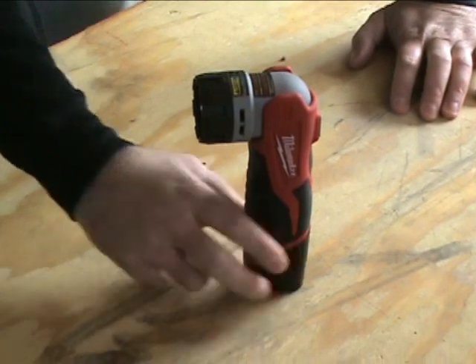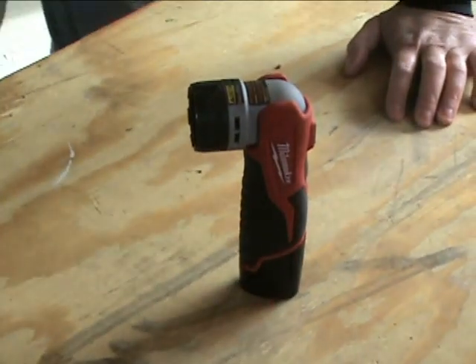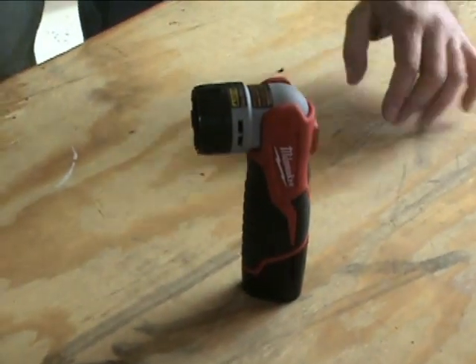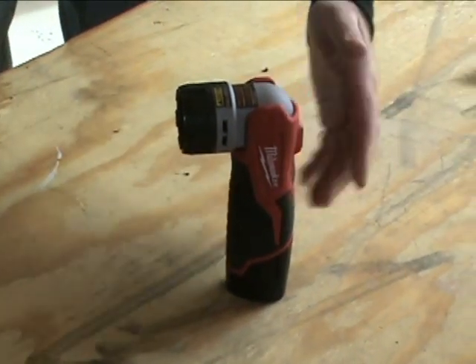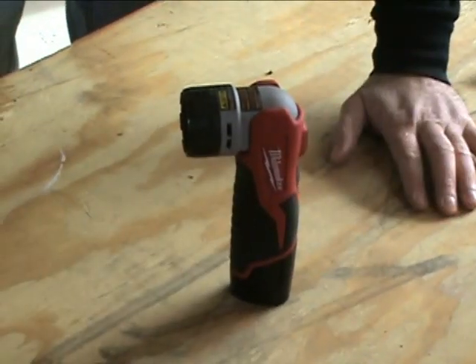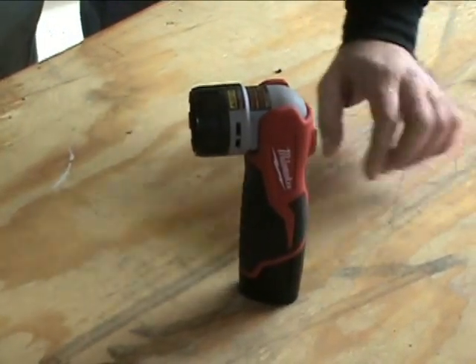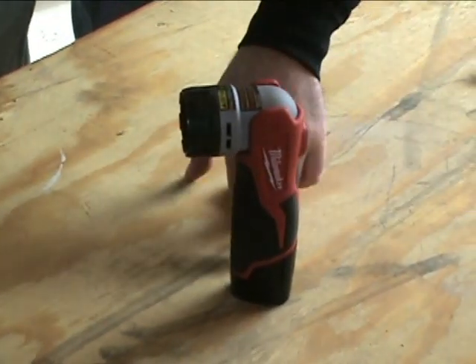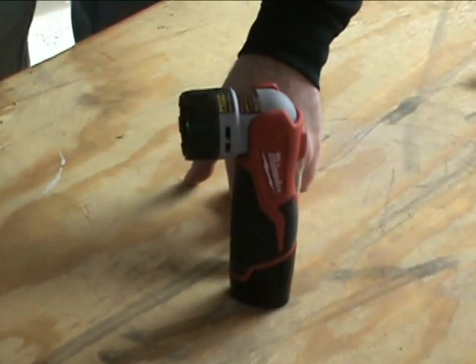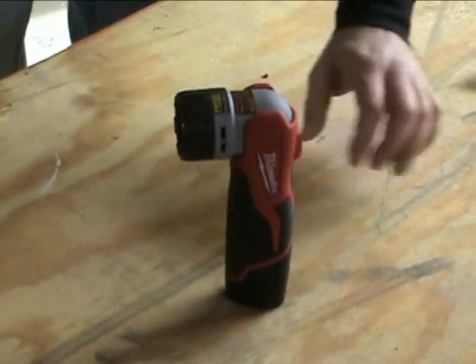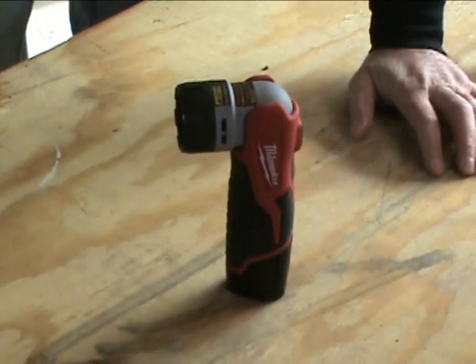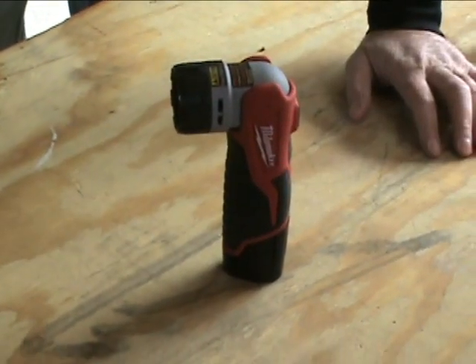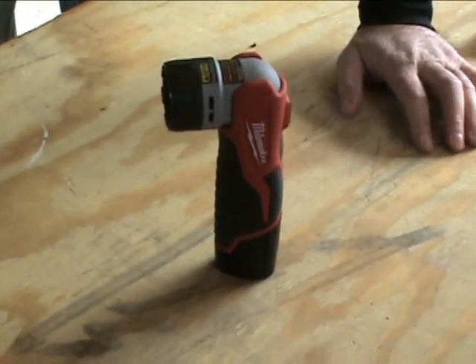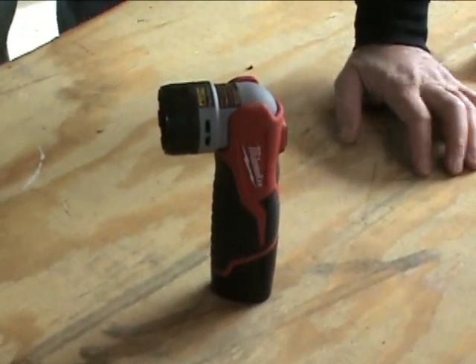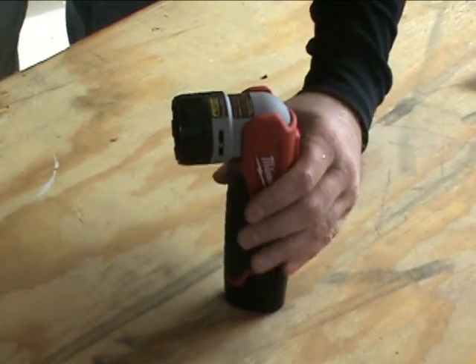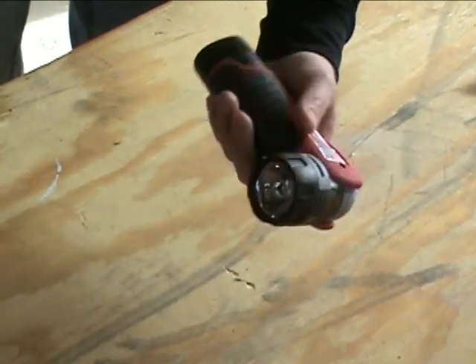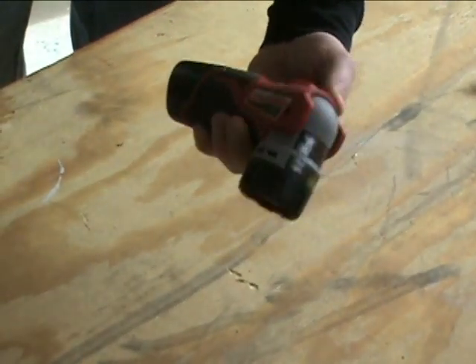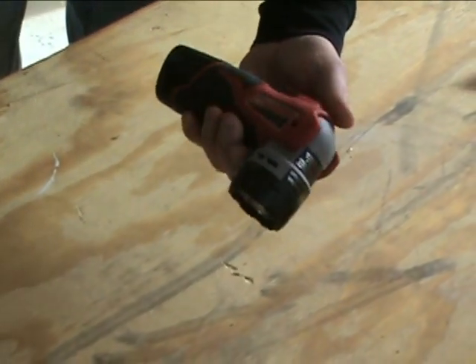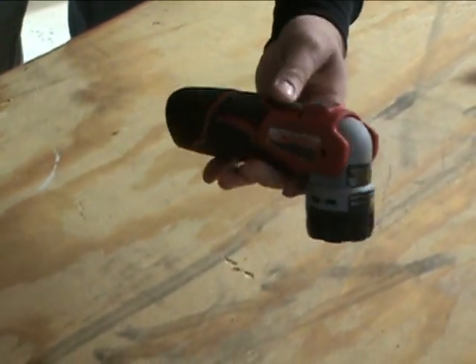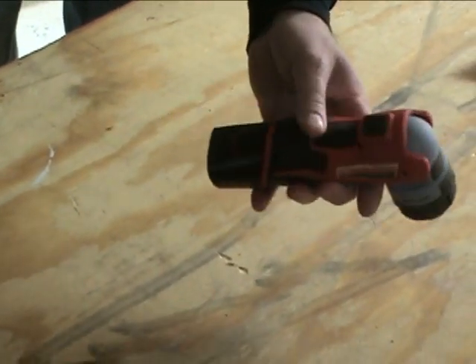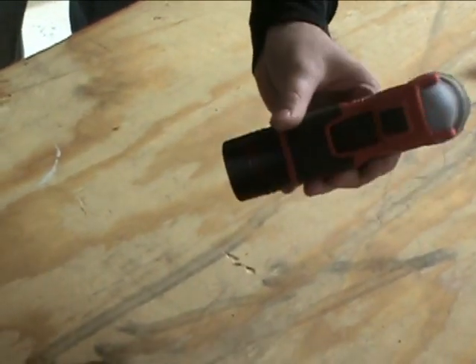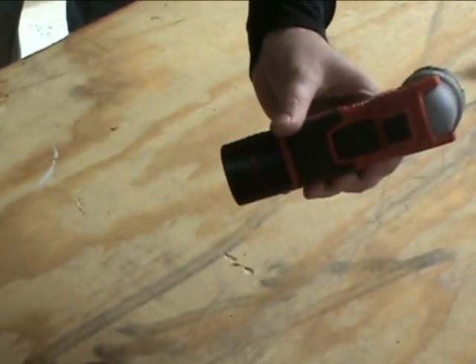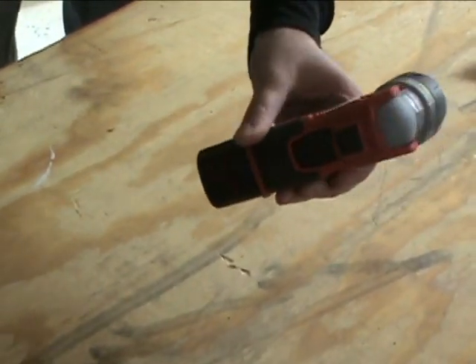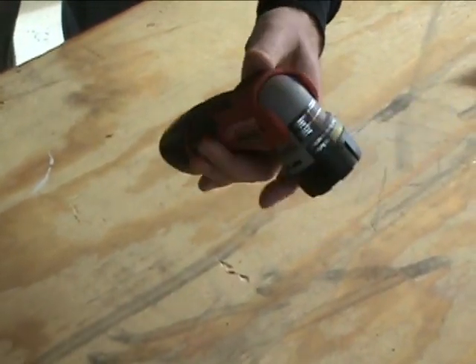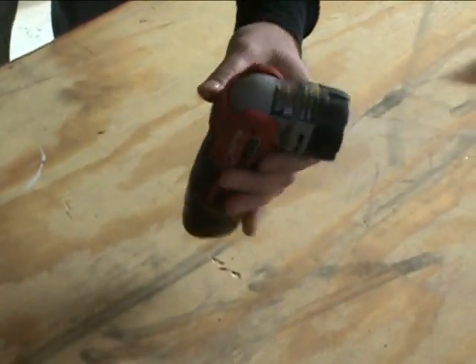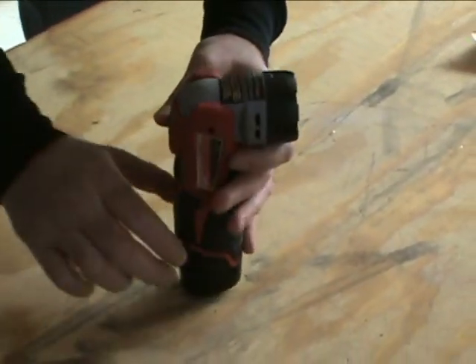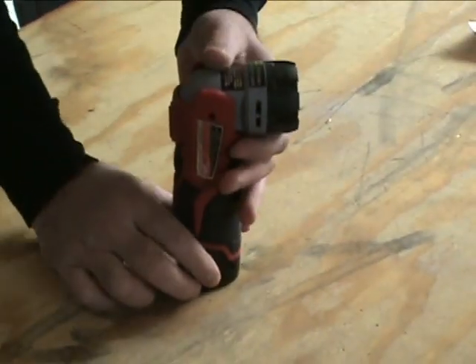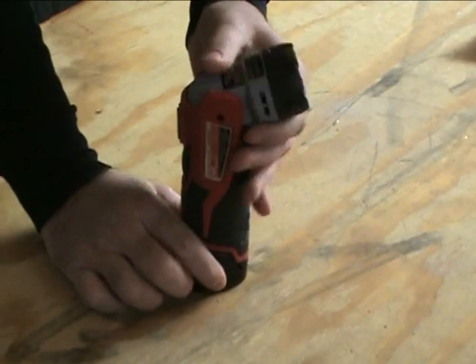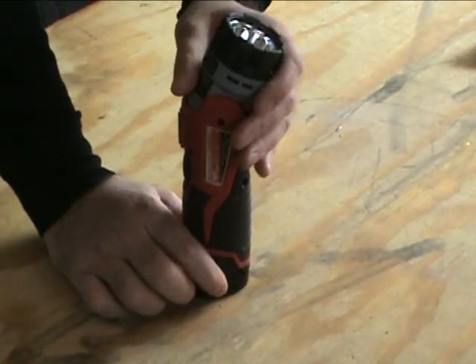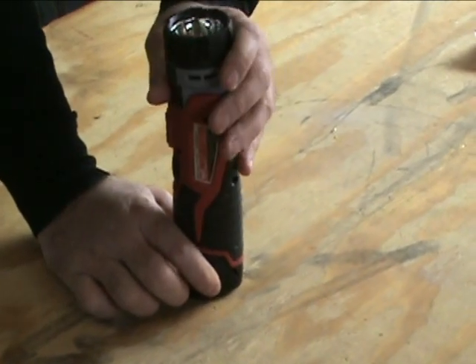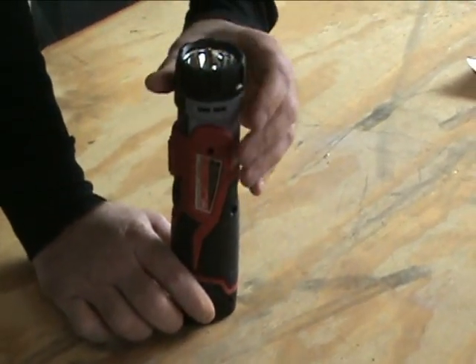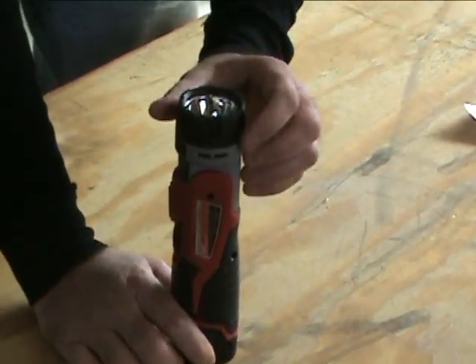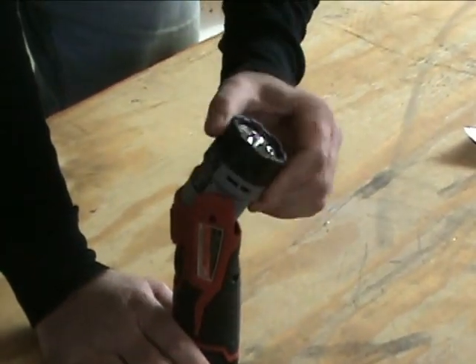As you can see, it stands by itself, uses the battery as a base — very nice. Obviously it's very light, partly because of the lithium-ion battery in there. It does have a pivoting head on there, a 90-degree pivoting head.